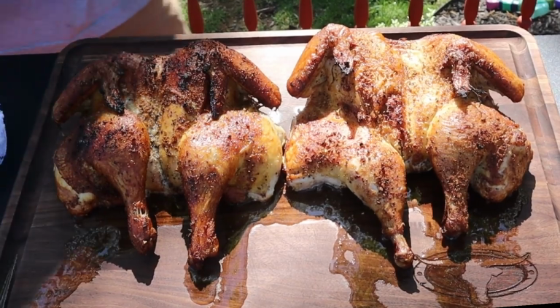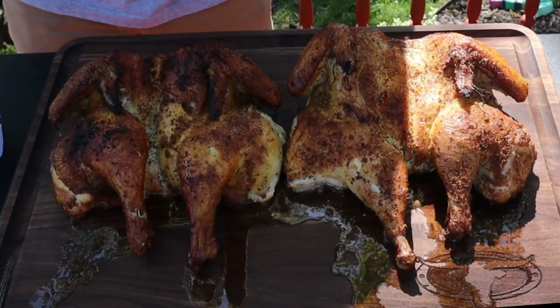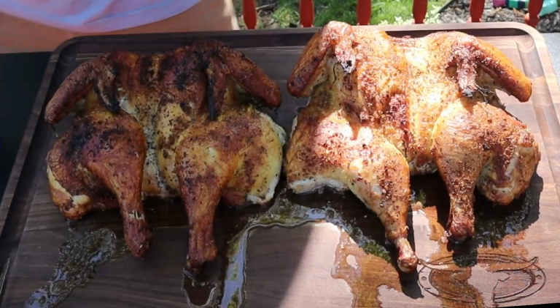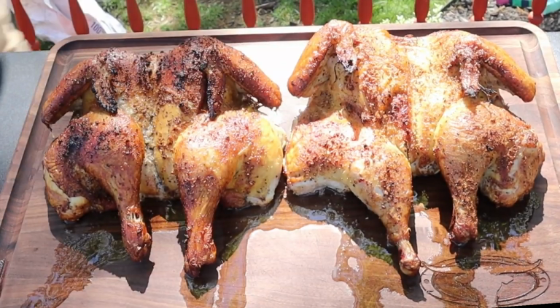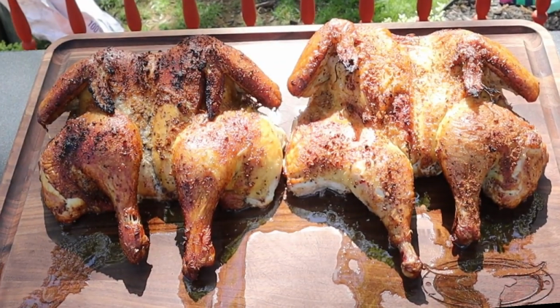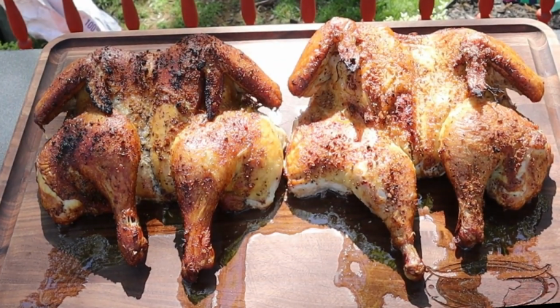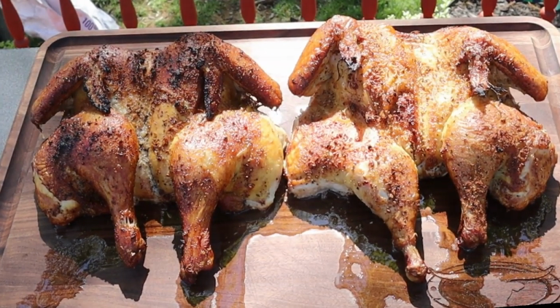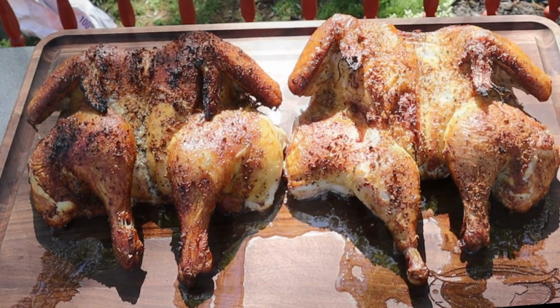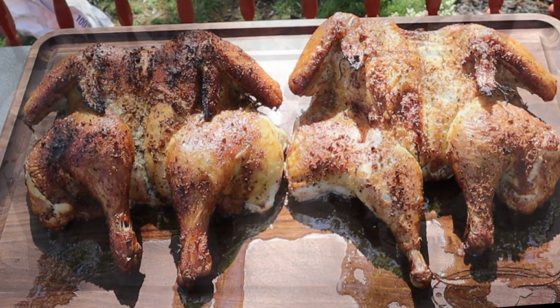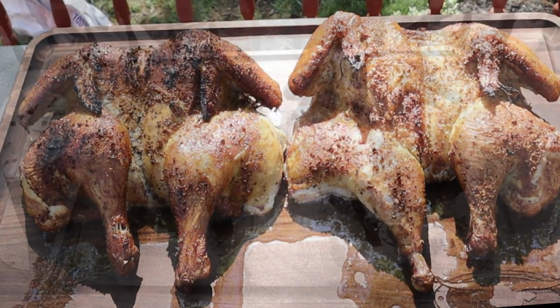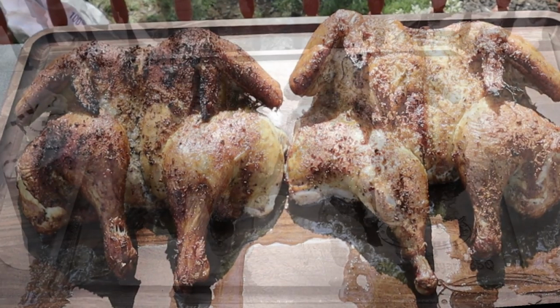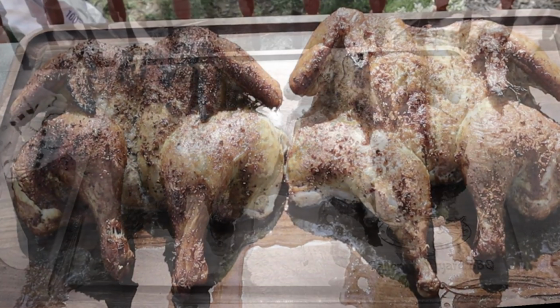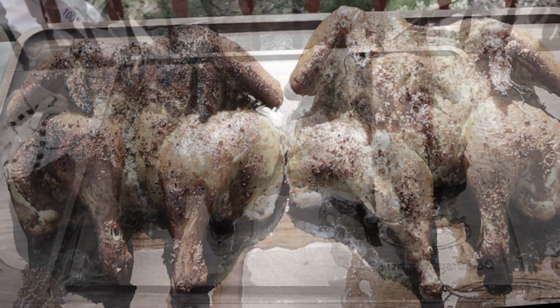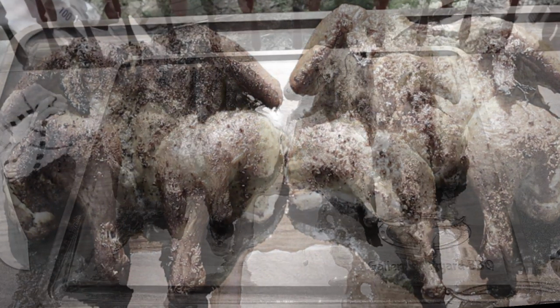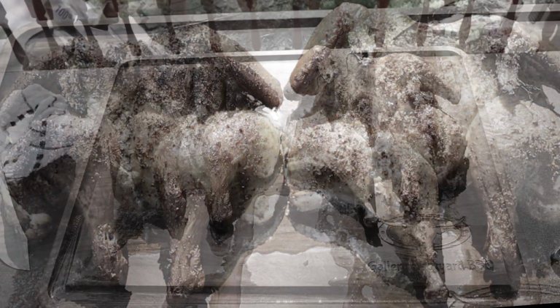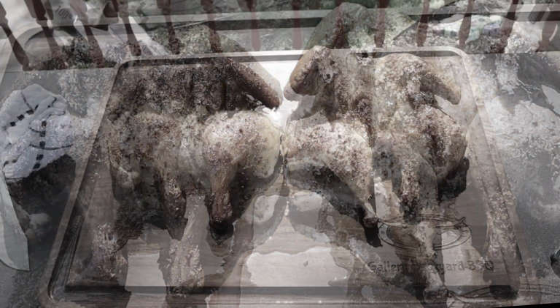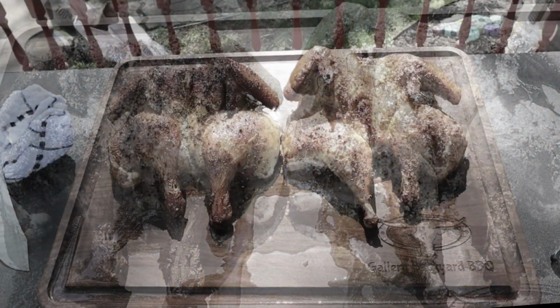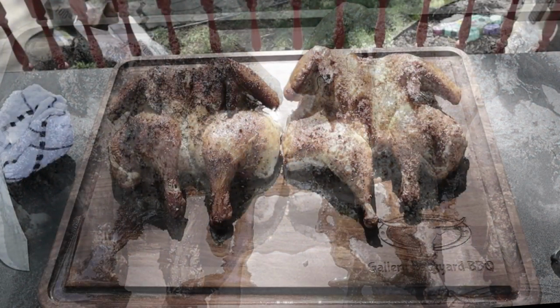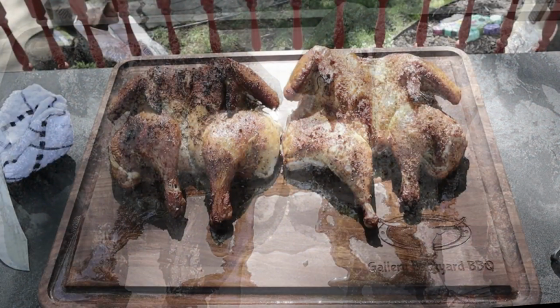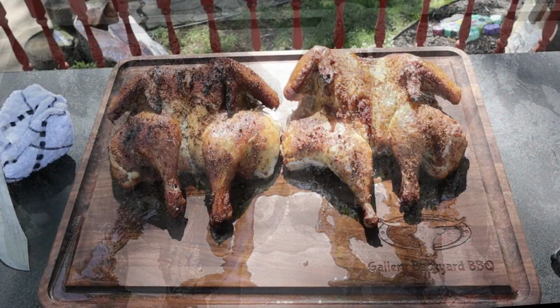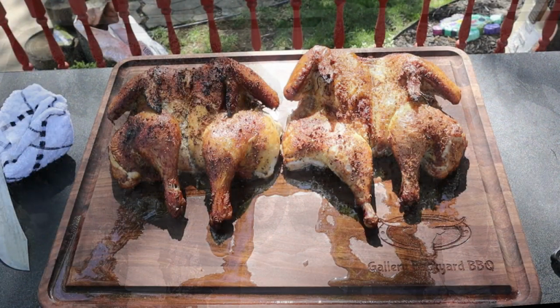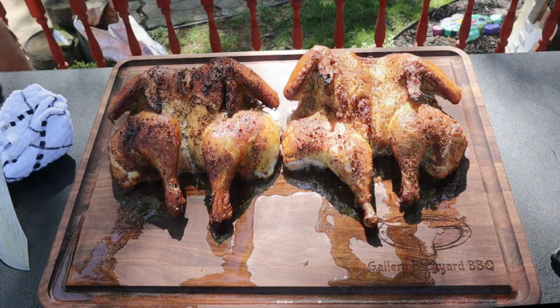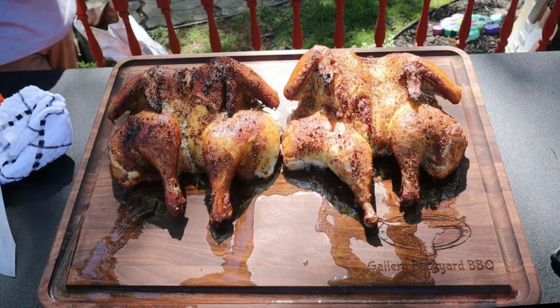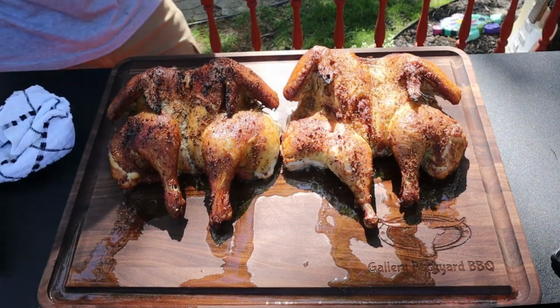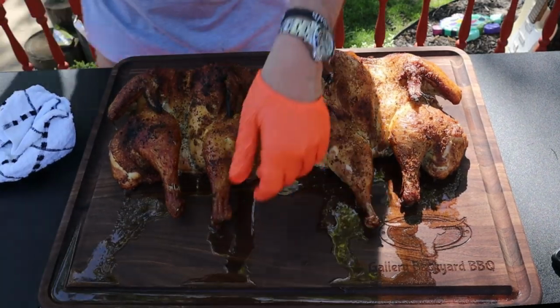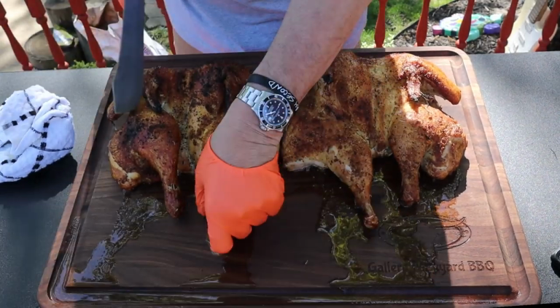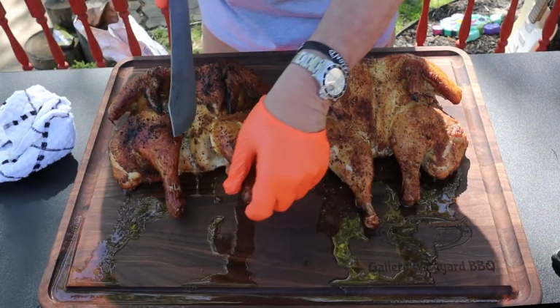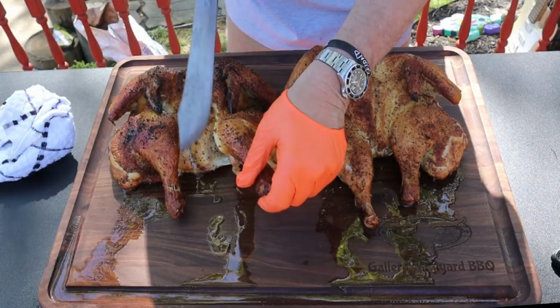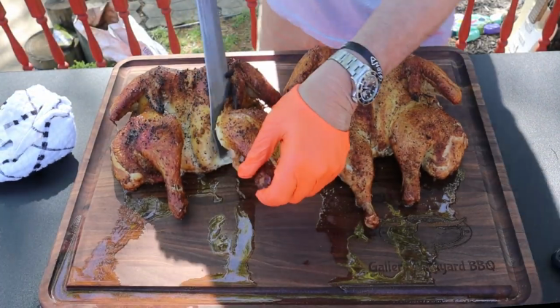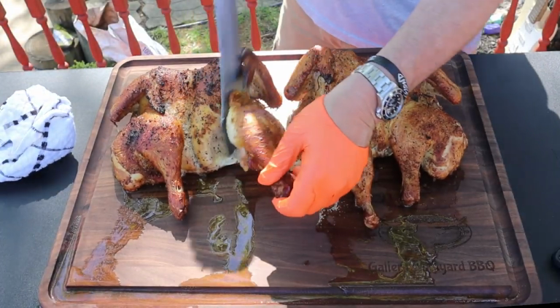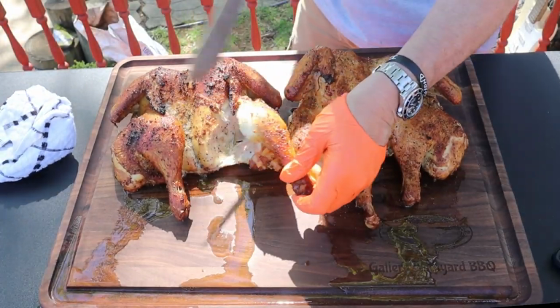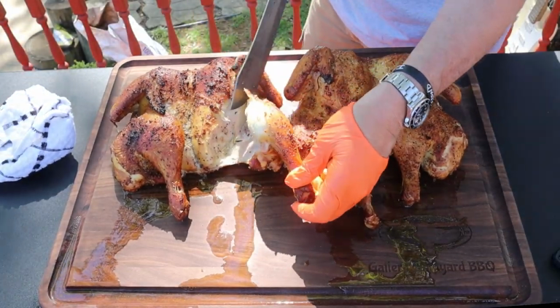I usually let these sit for about 10 to 15 minutes or so, just let those juices settle. And do not cover it with foil — if you do, your skin will turn to rubber.